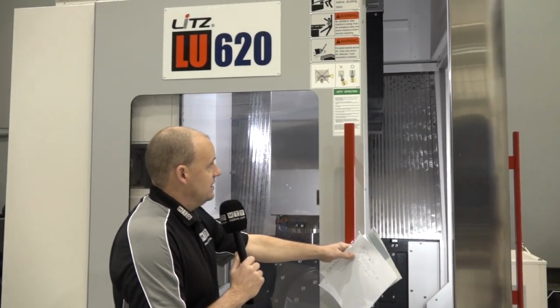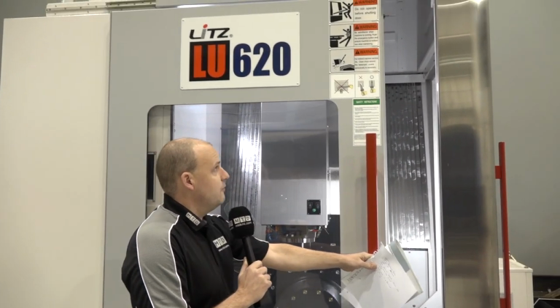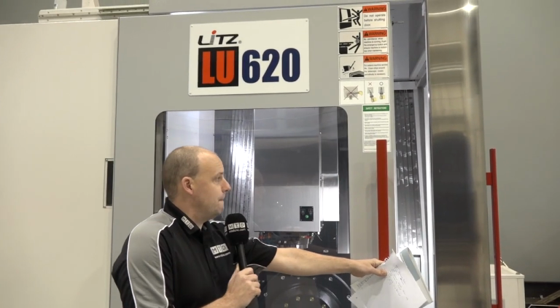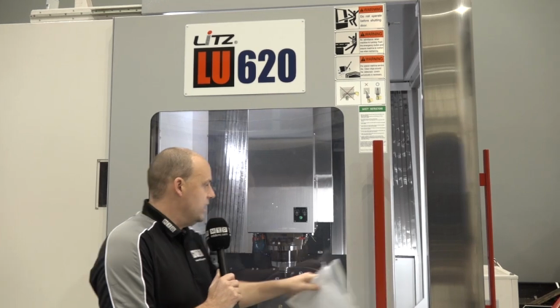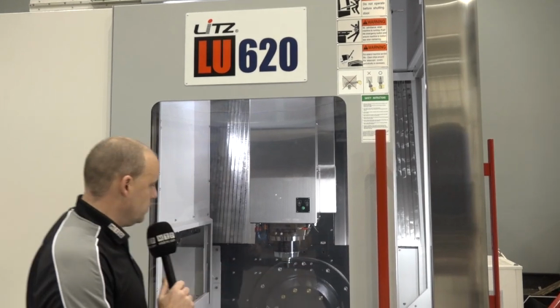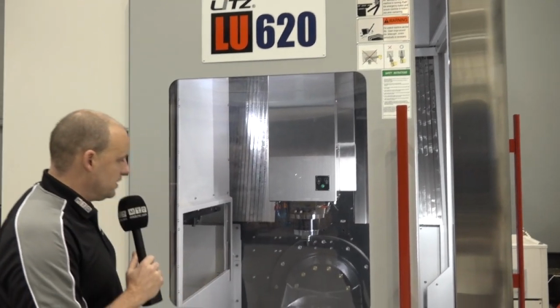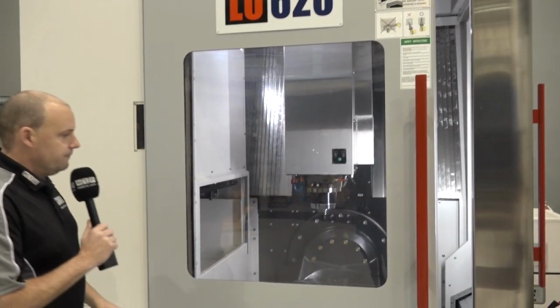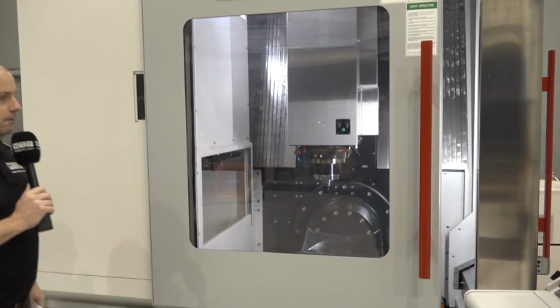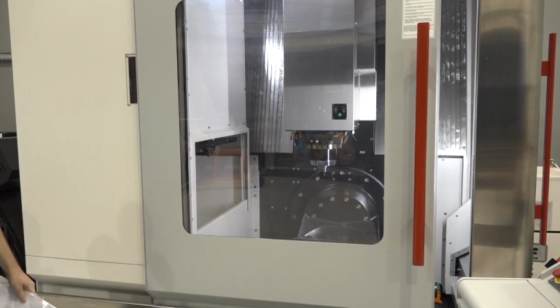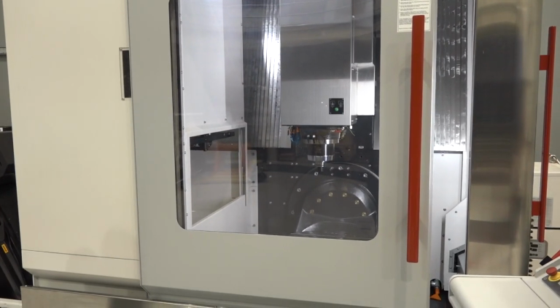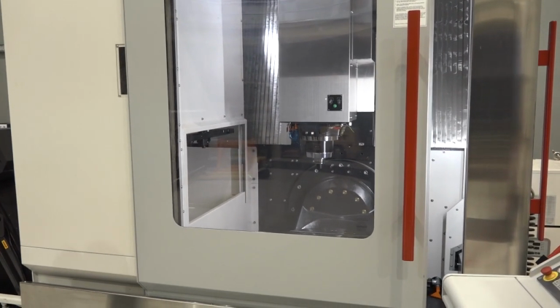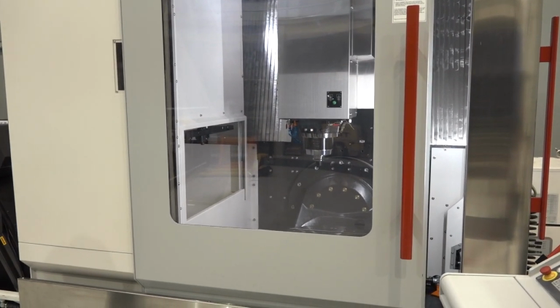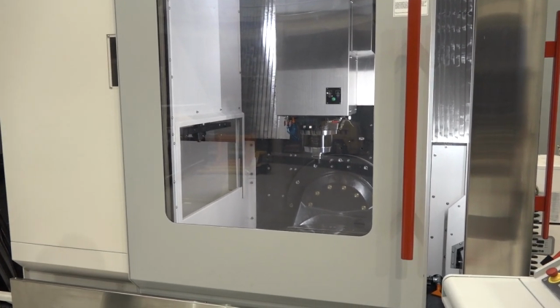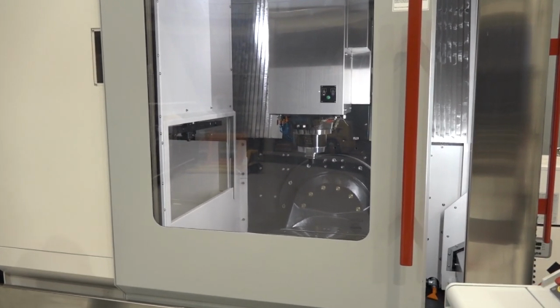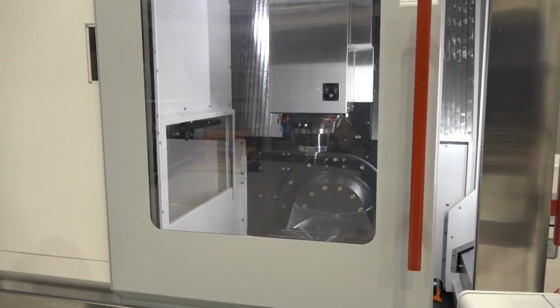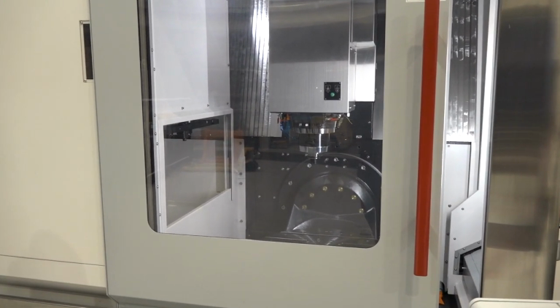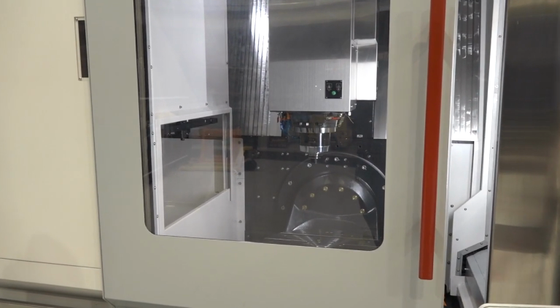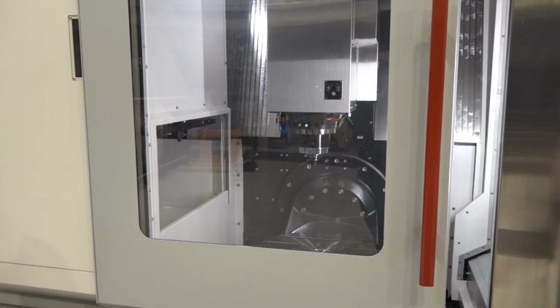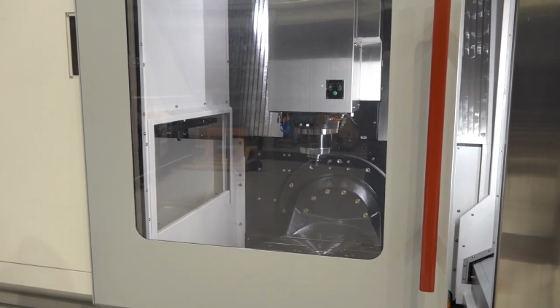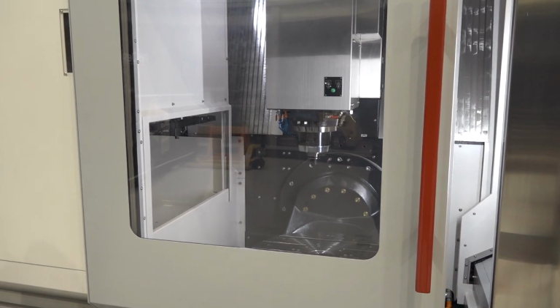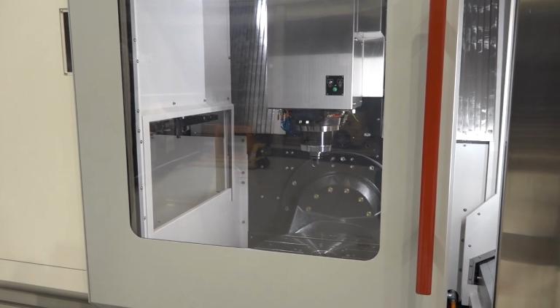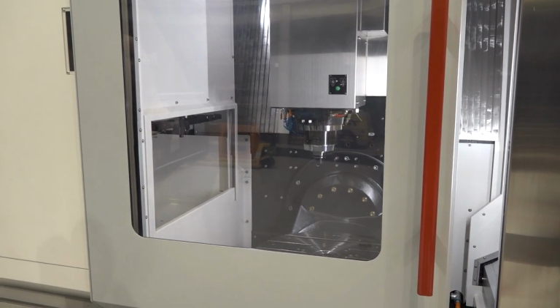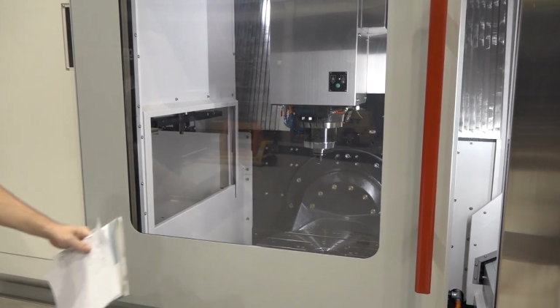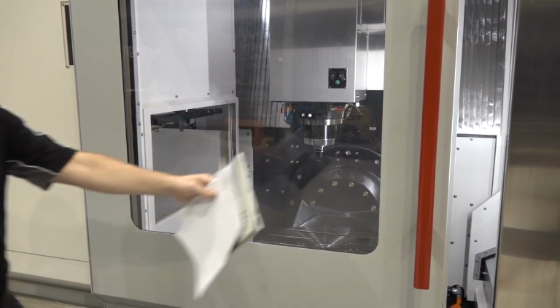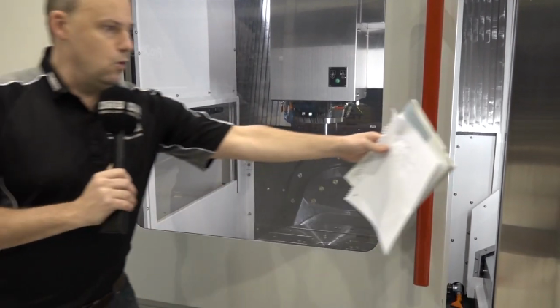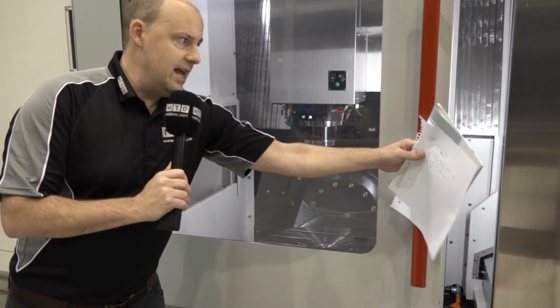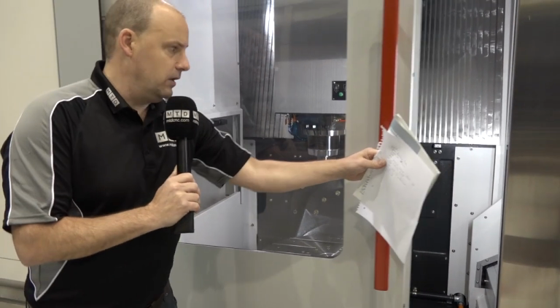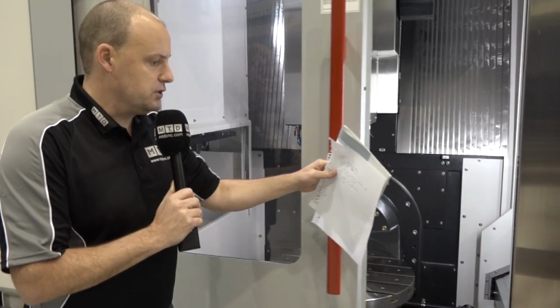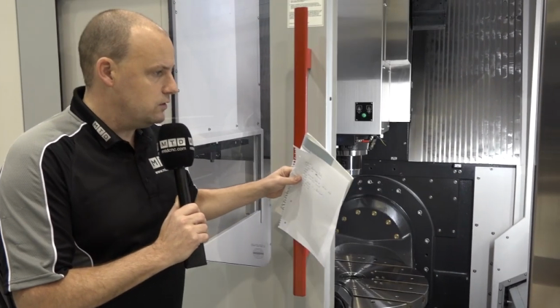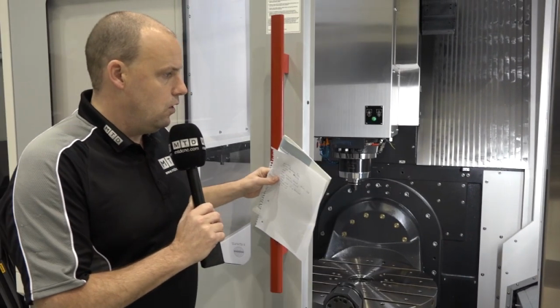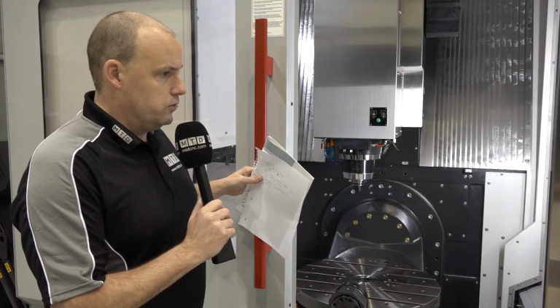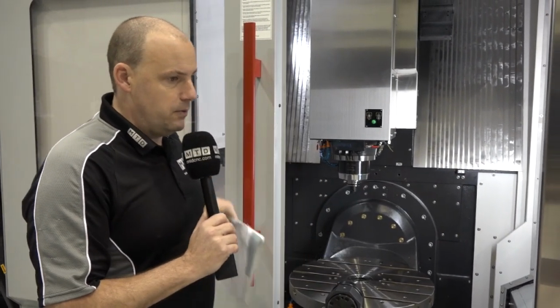The machine has got access here on the main door, which you obviously need to have. We've got a big window as well, so when you're viewing your machine in action you can see what's happening for the operator.